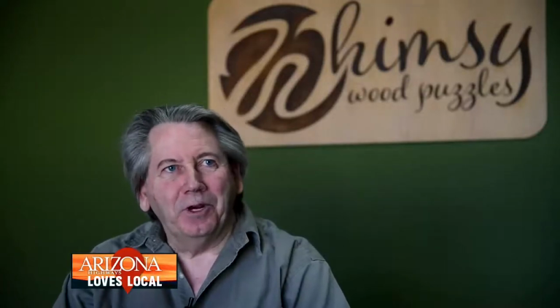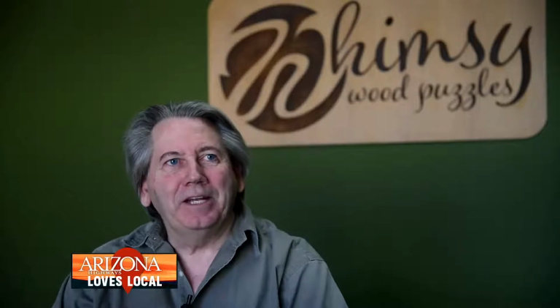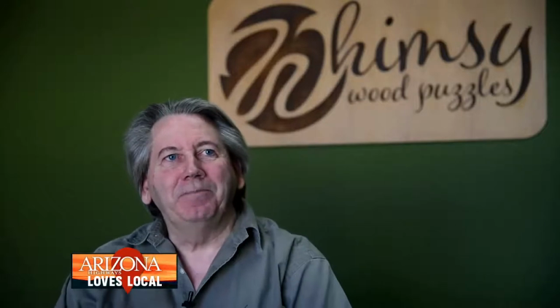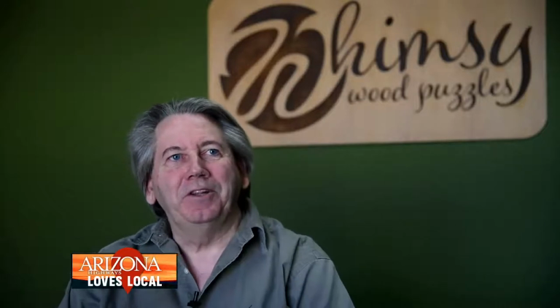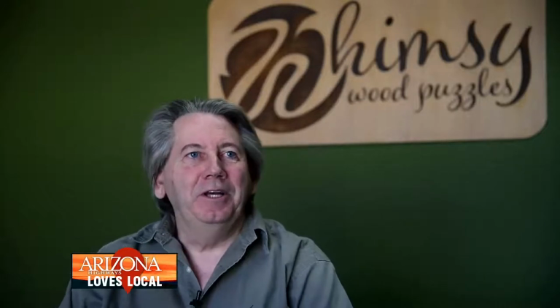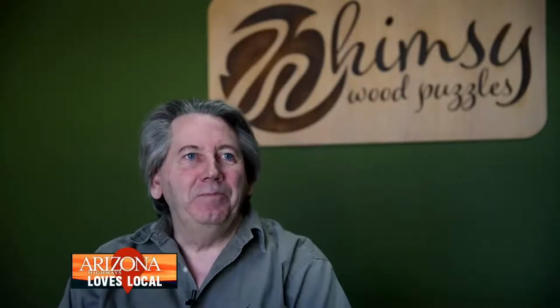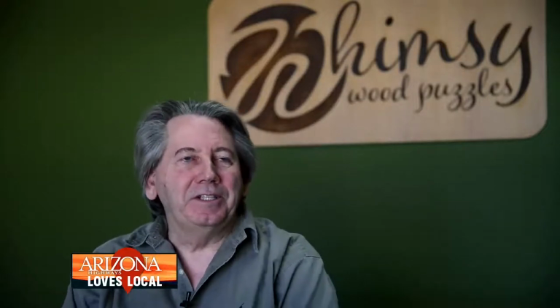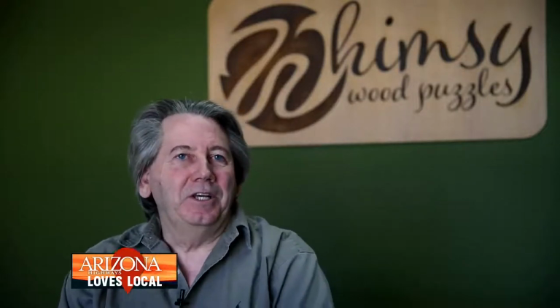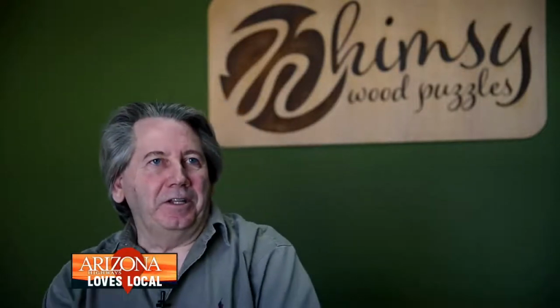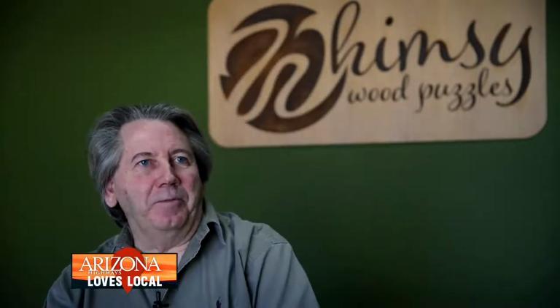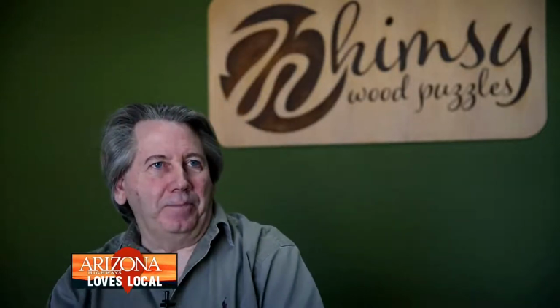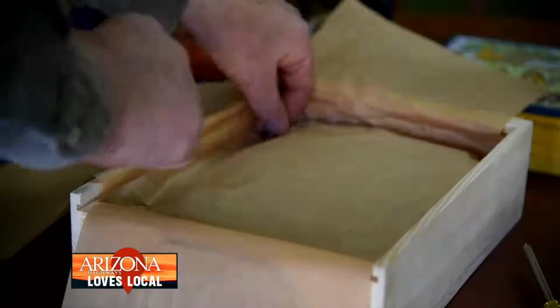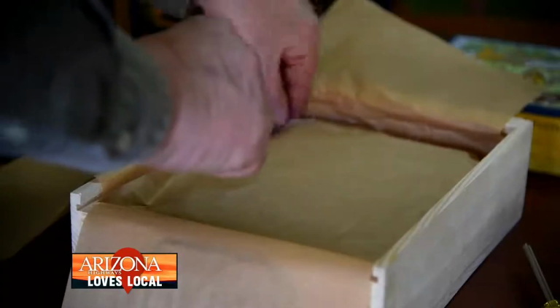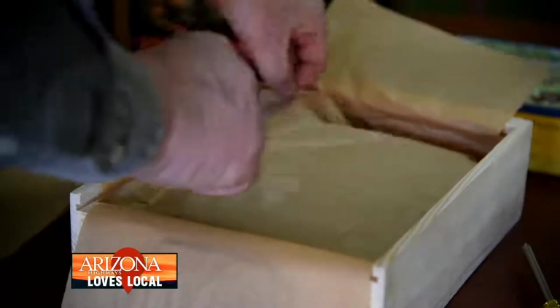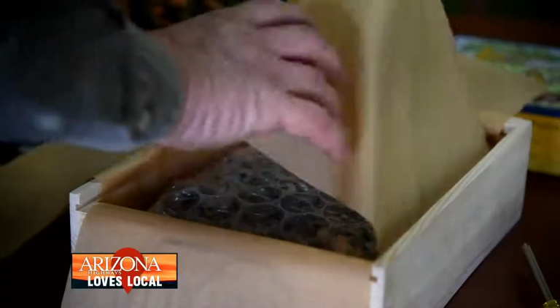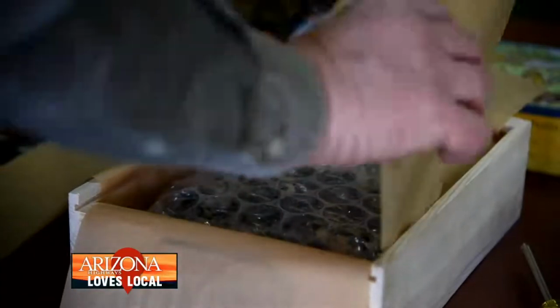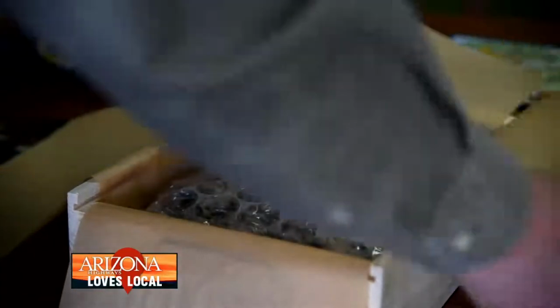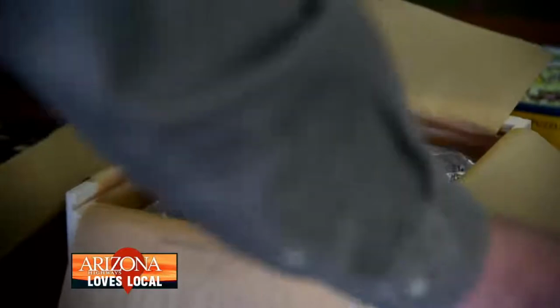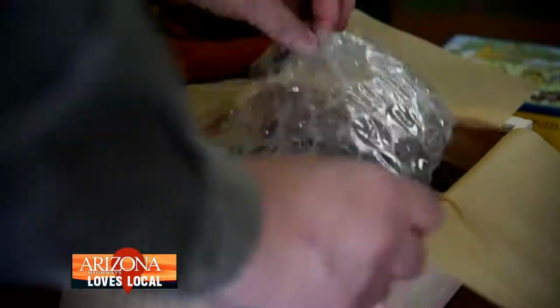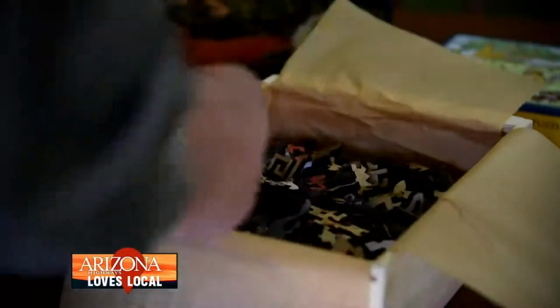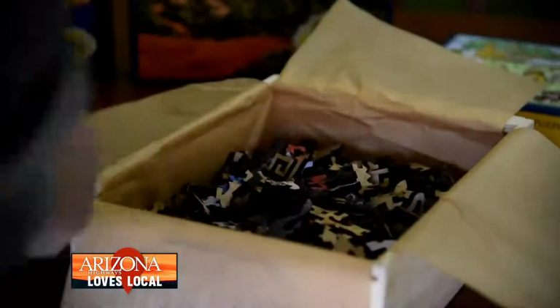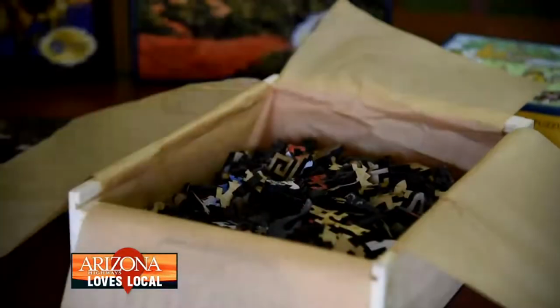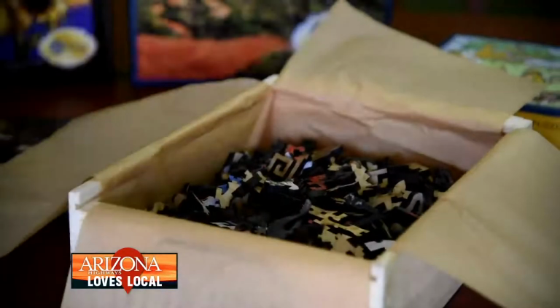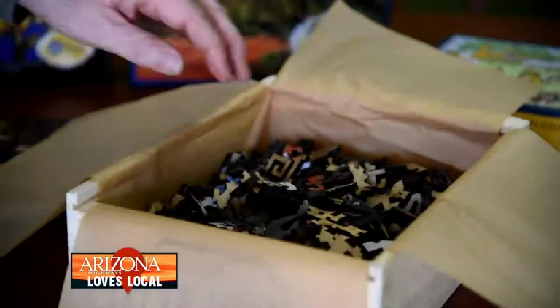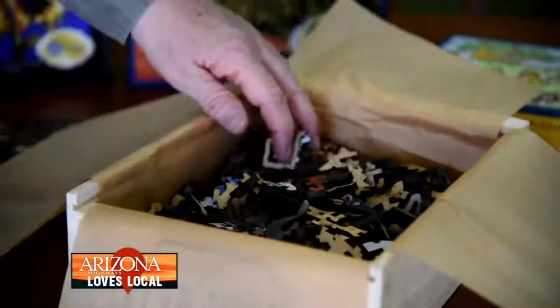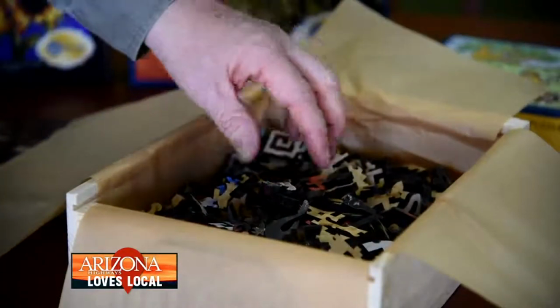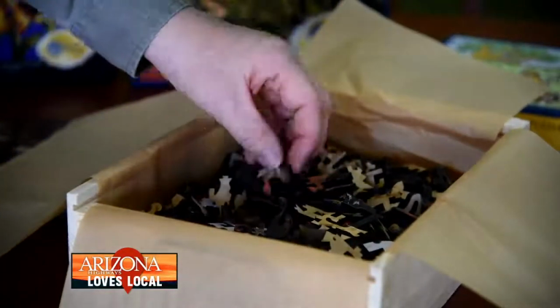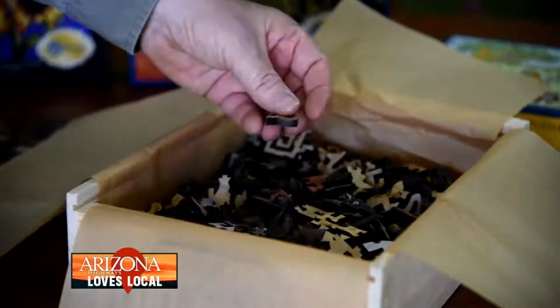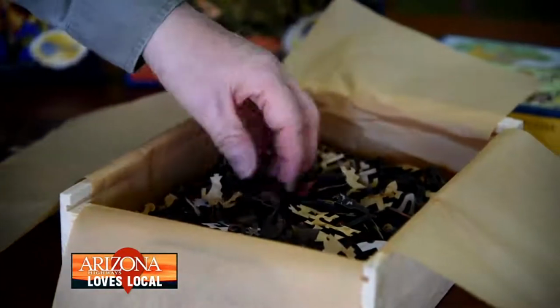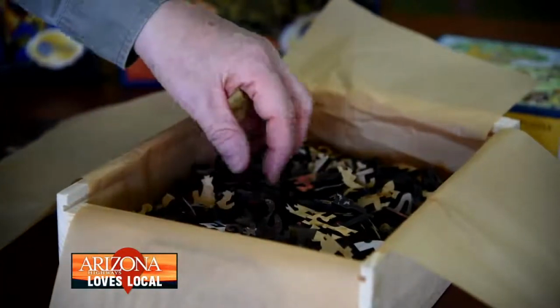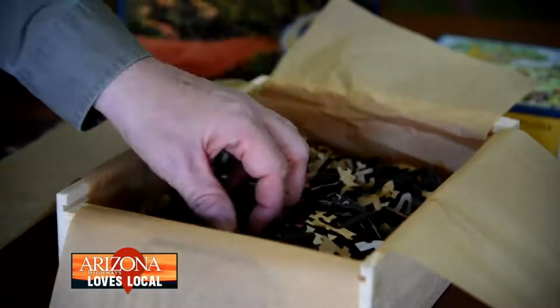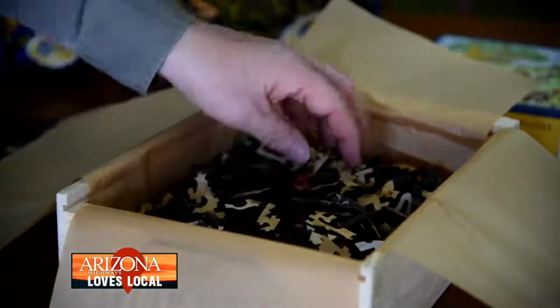I think they're very popular and people do like them. They are more challenging because they're a little bit more difficult to find the places where you need to put them to put the puzzle together.